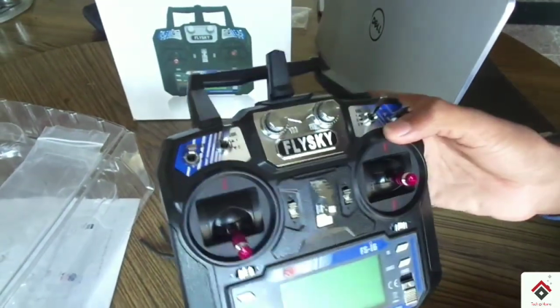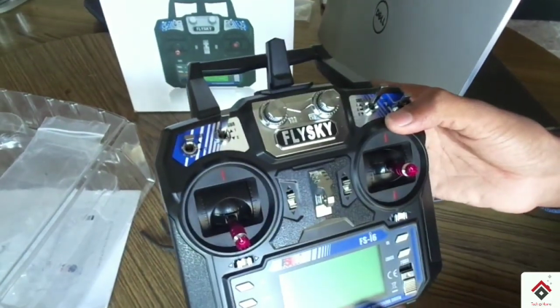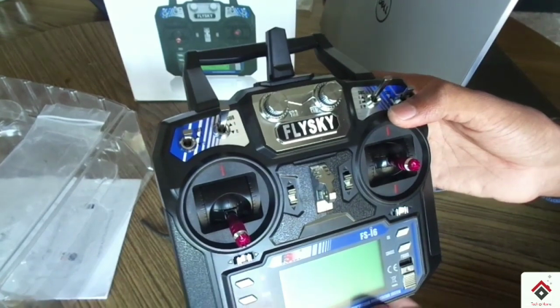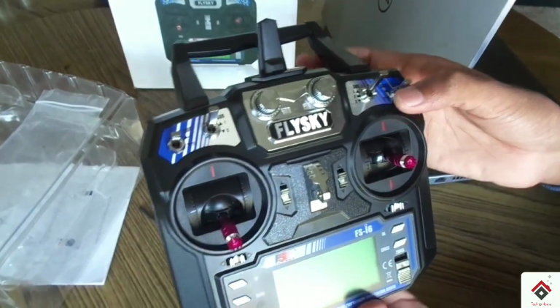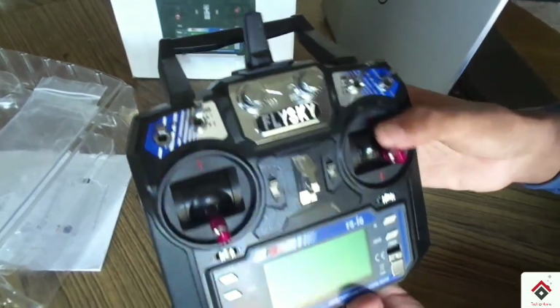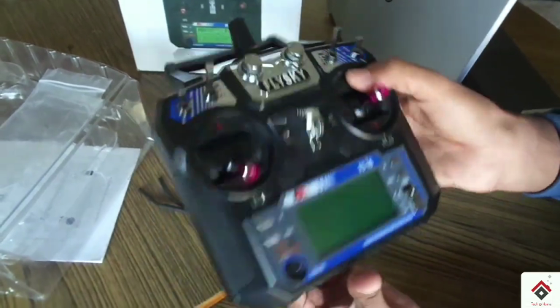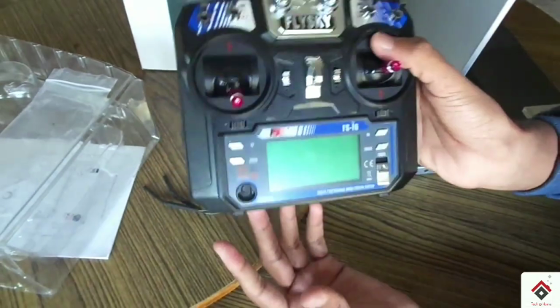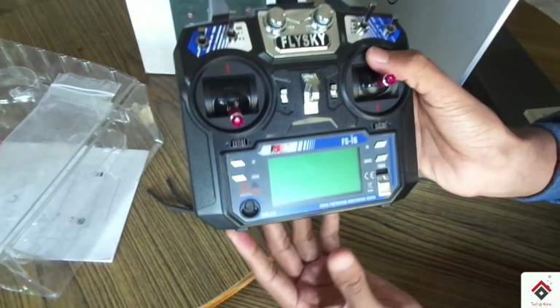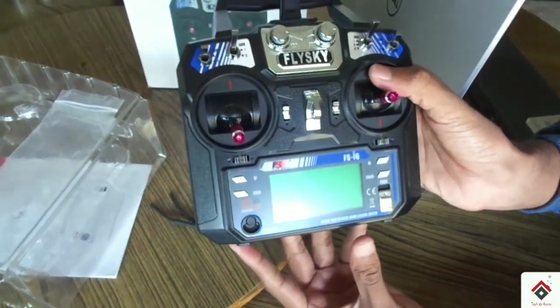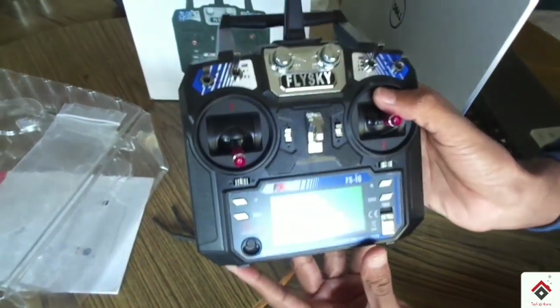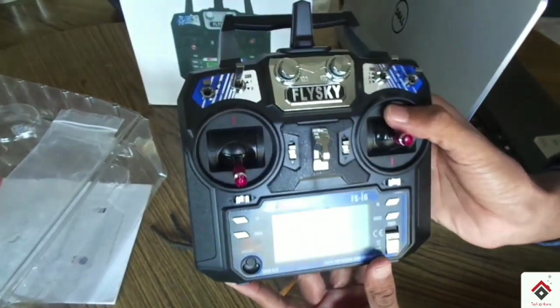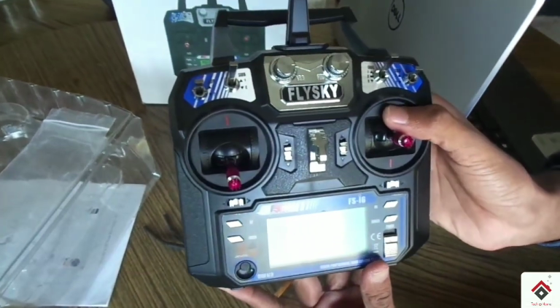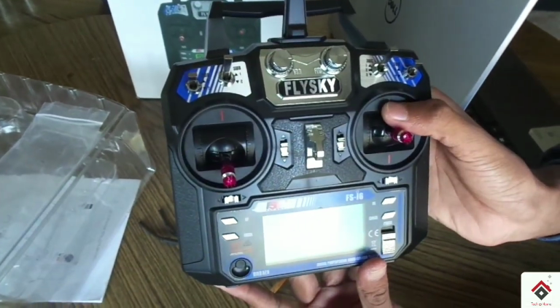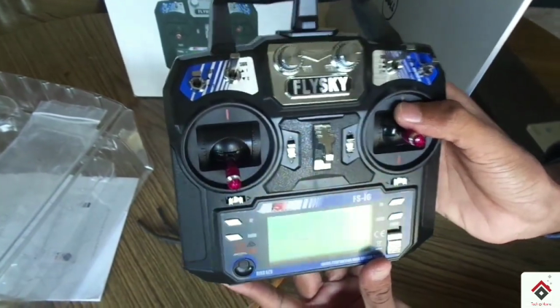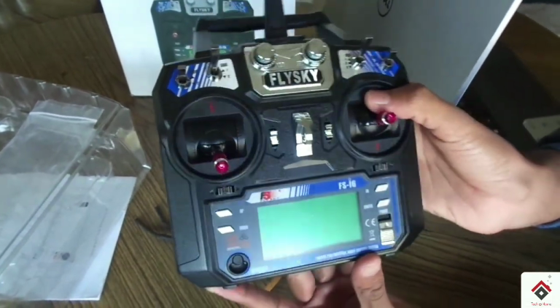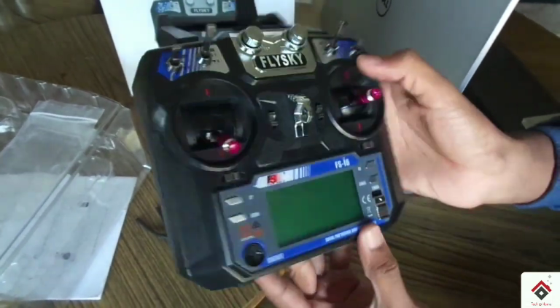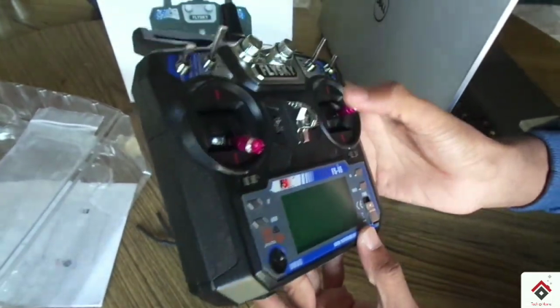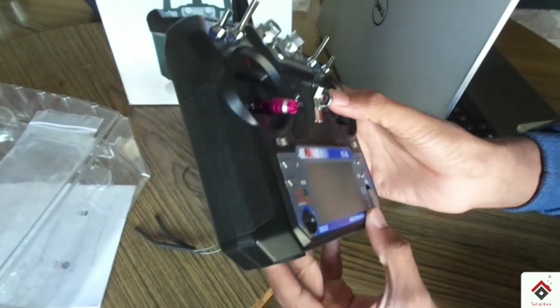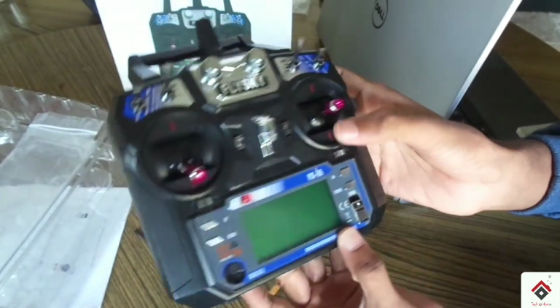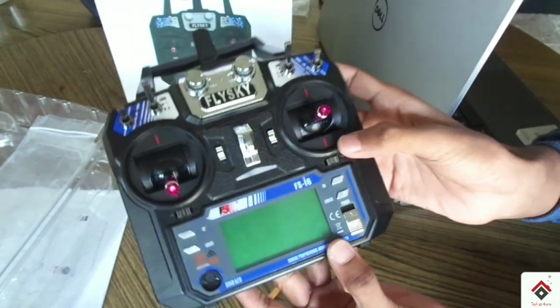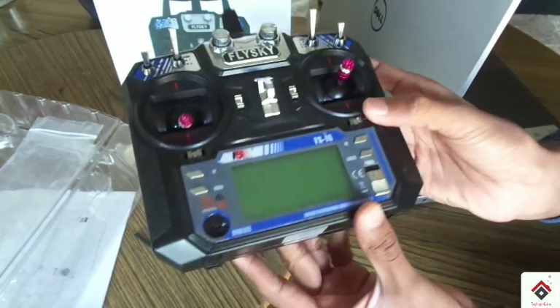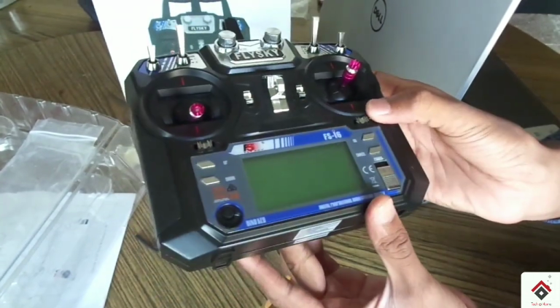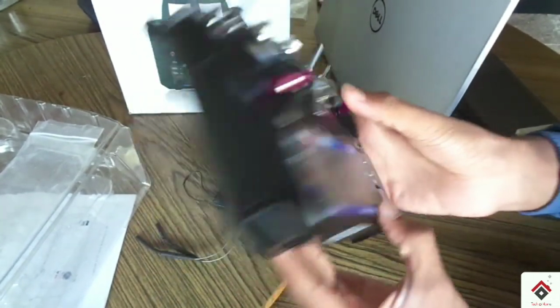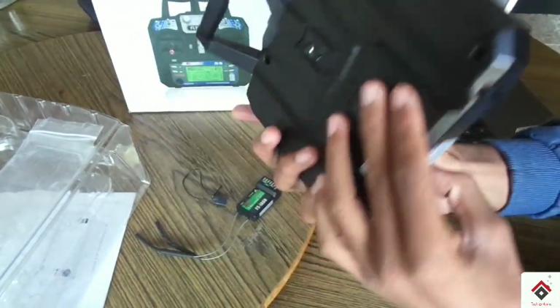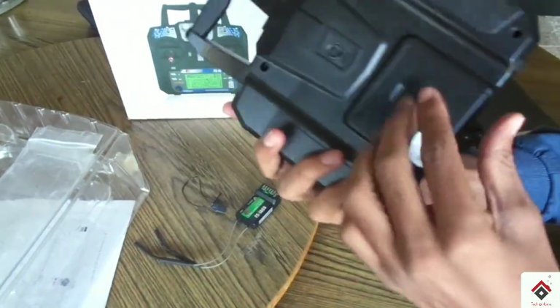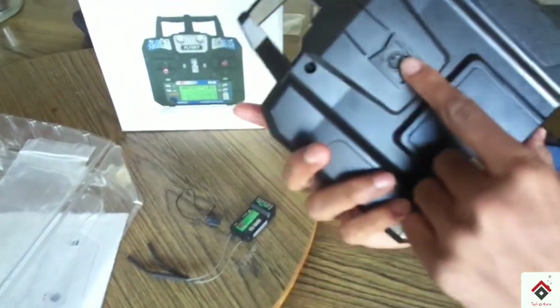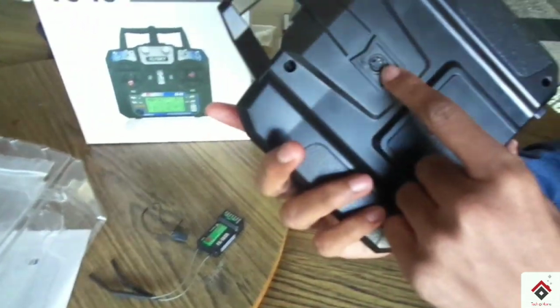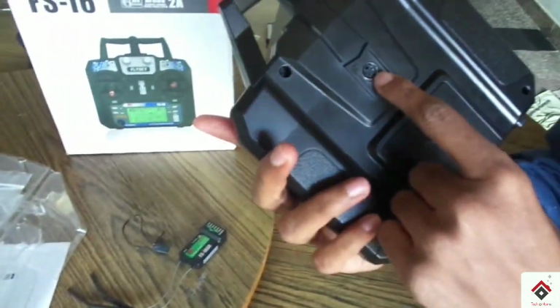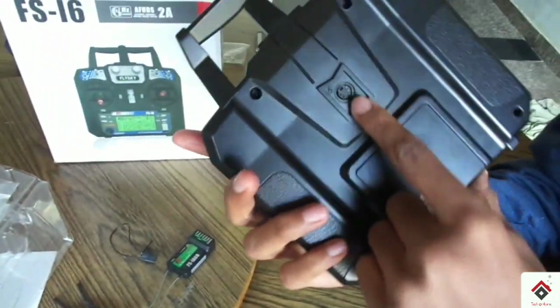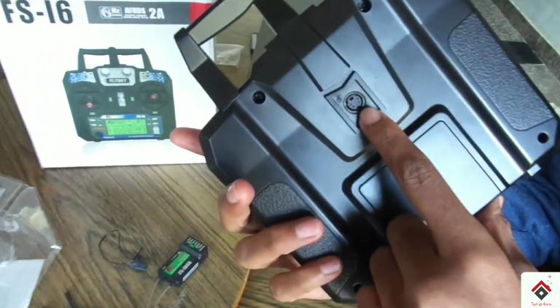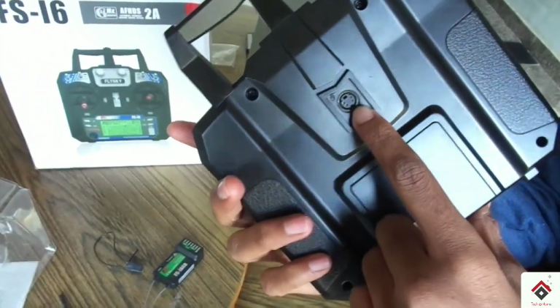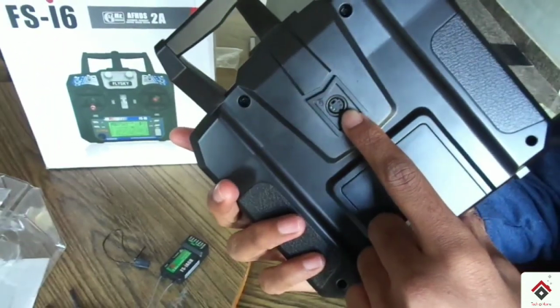The third reason is you can convert this six-channel transmitter into a ten-channel by updating the software of this transmitter. You can use this port for programming or updating the software.